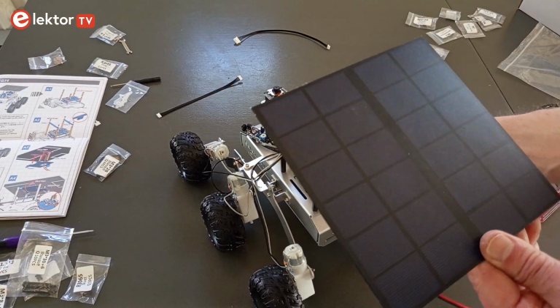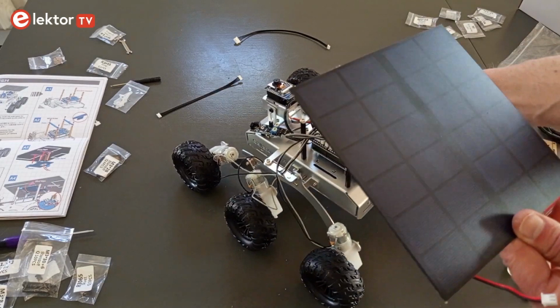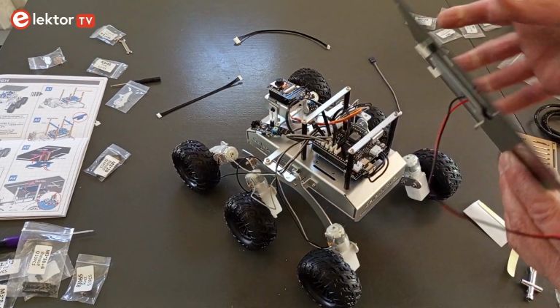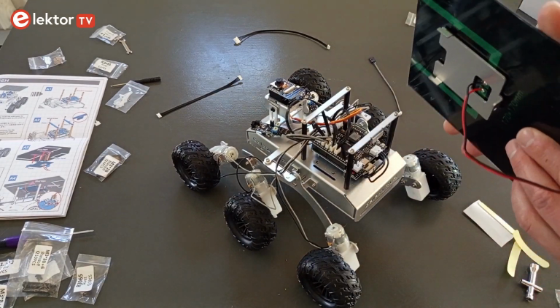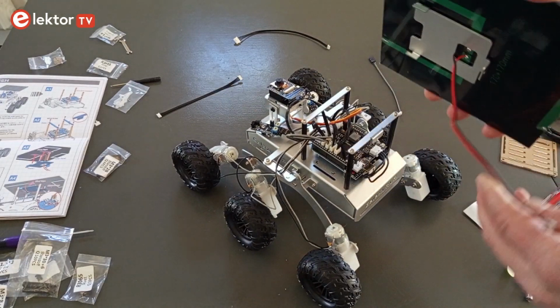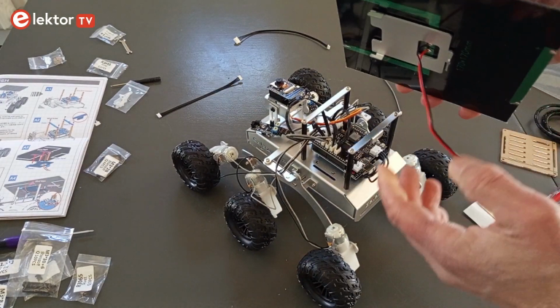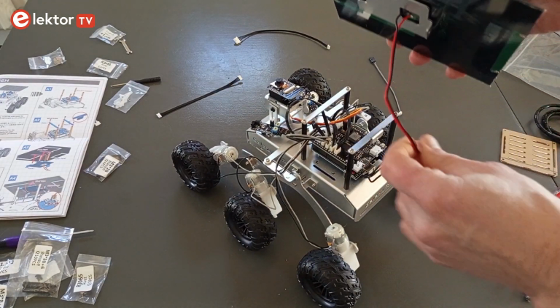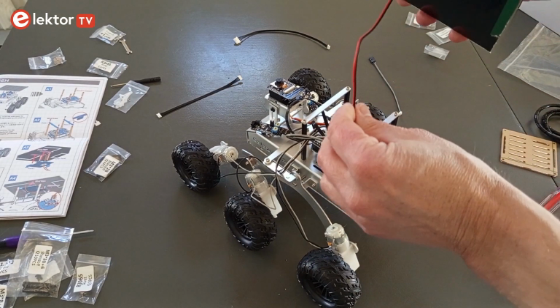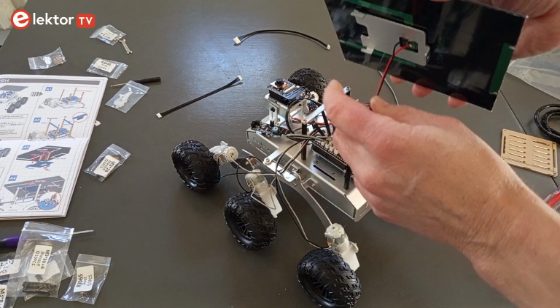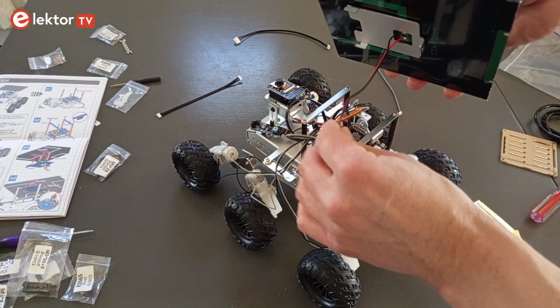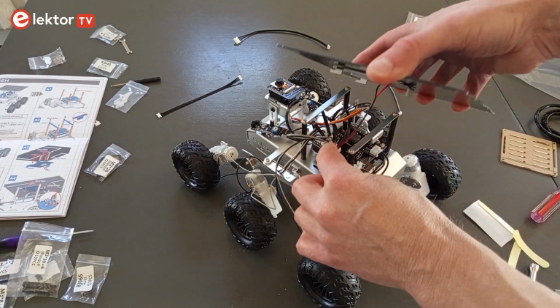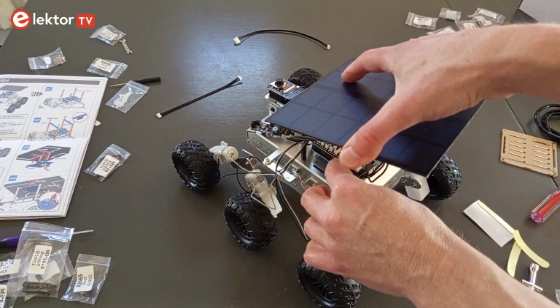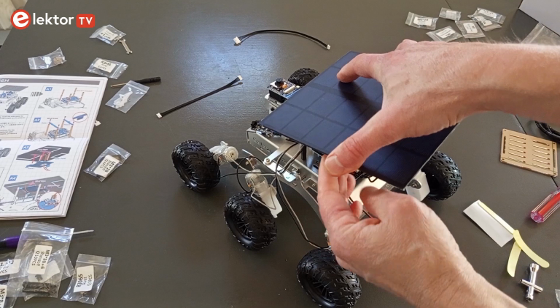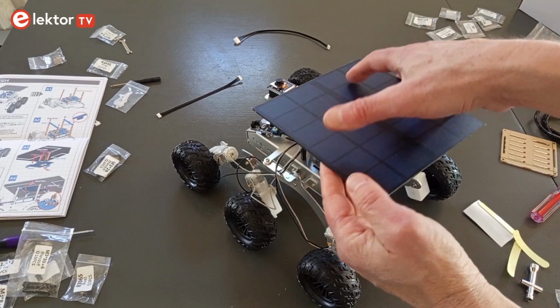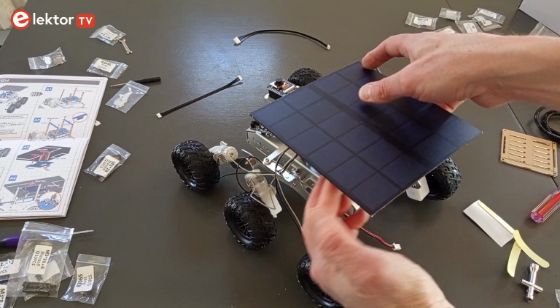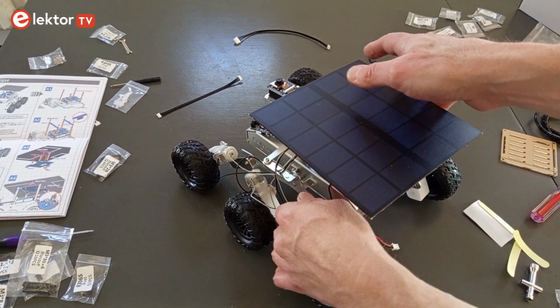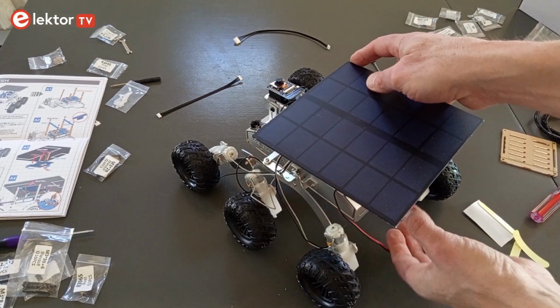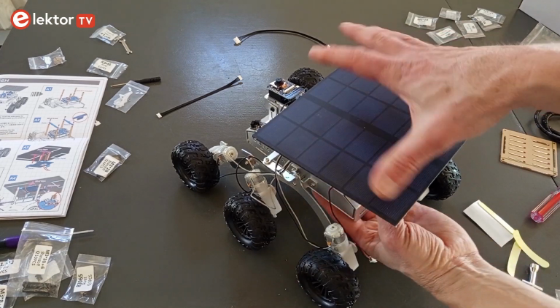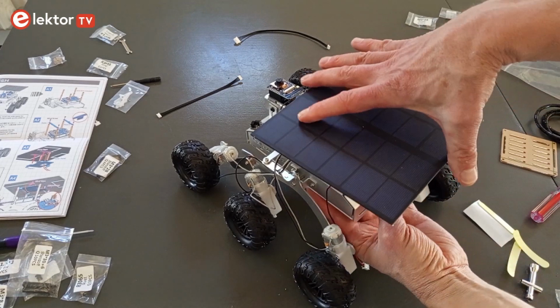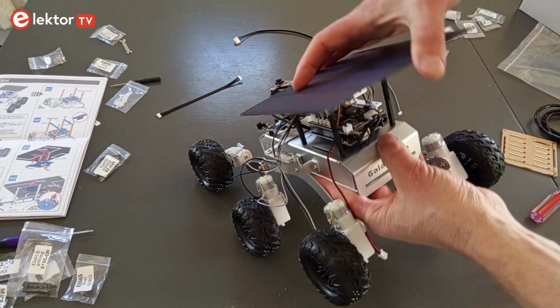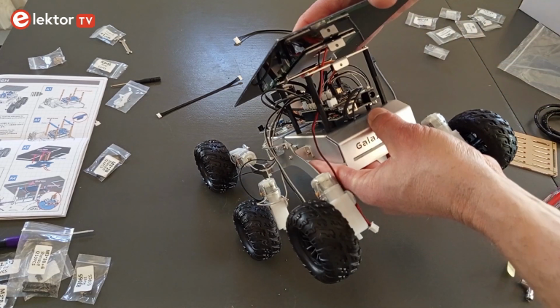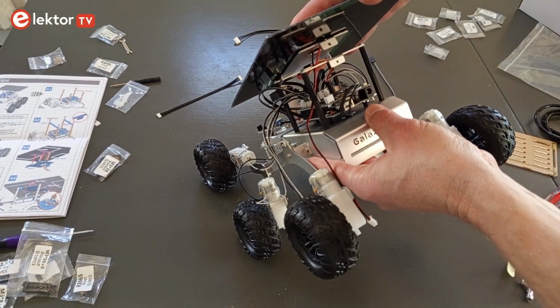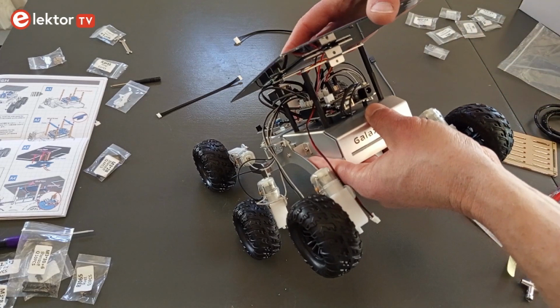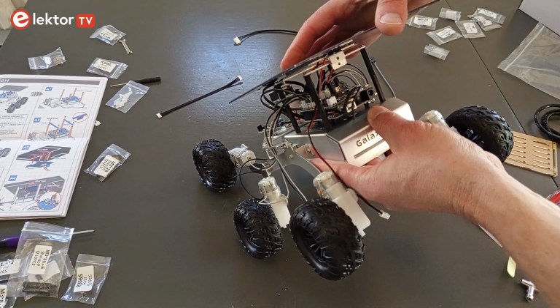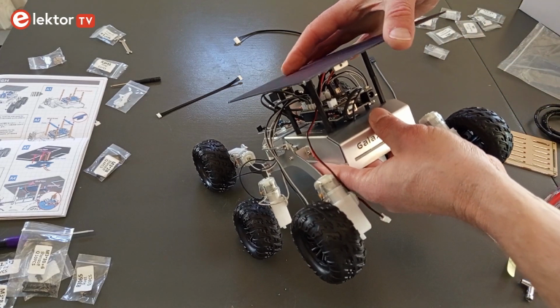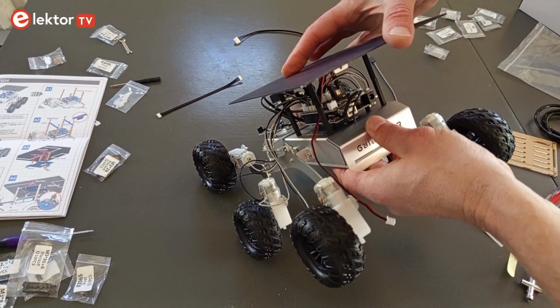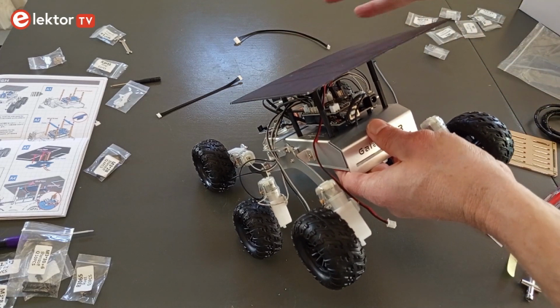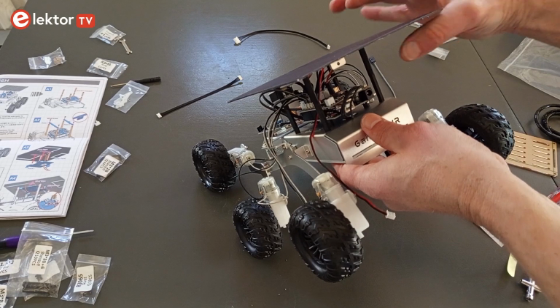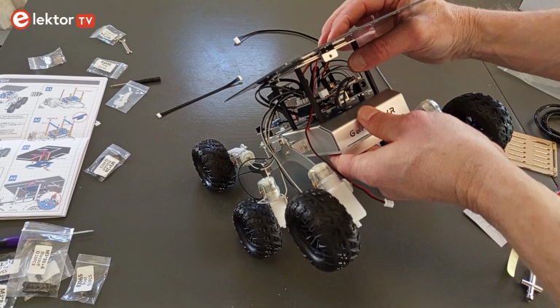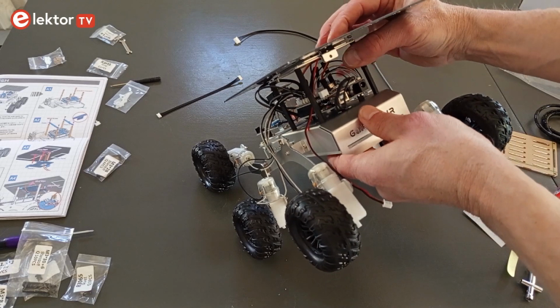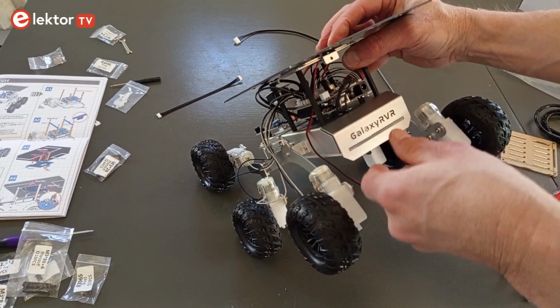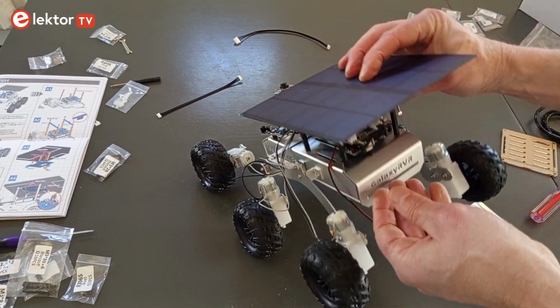The robot can be finished in two ways: with a plate to add extensions to, or with a solar panel. I went for the solar panel option, which is practical as it keeps the battery charged.